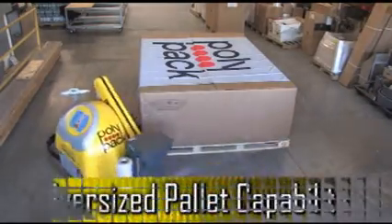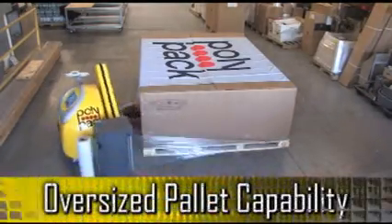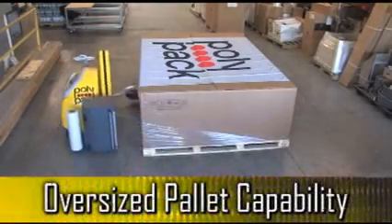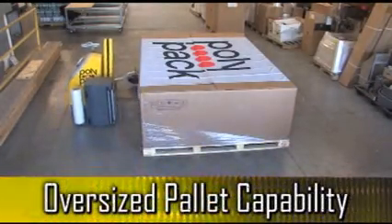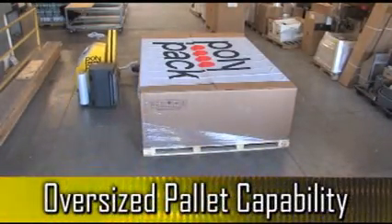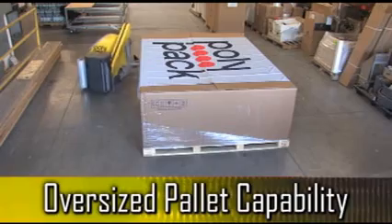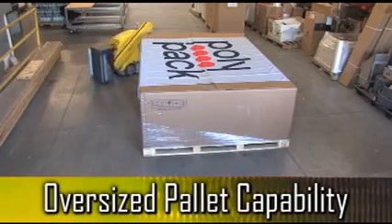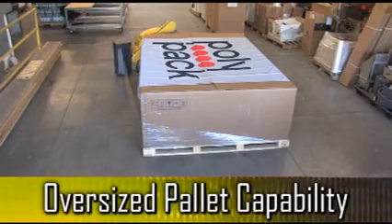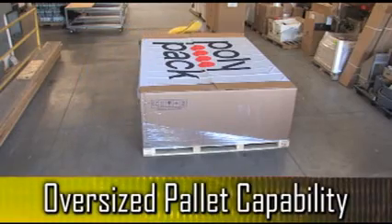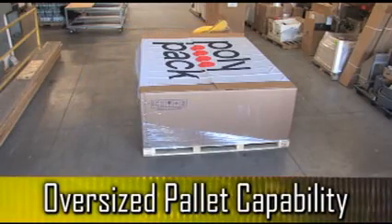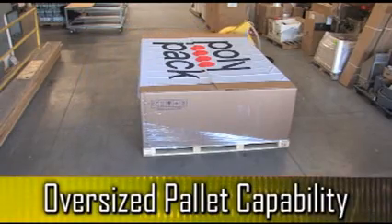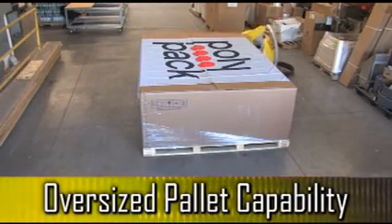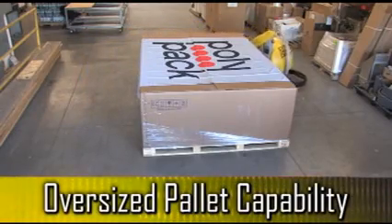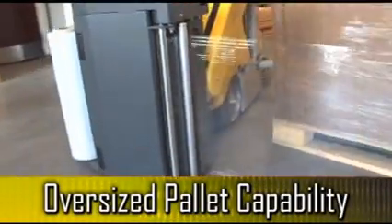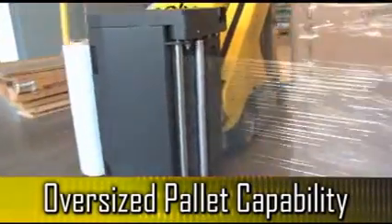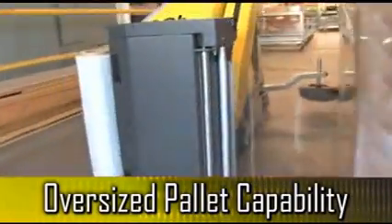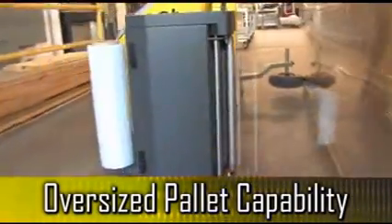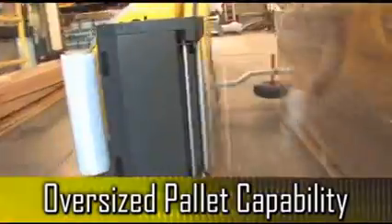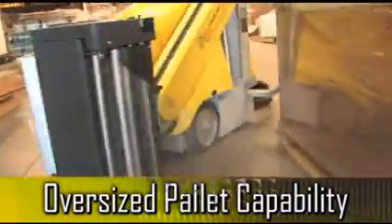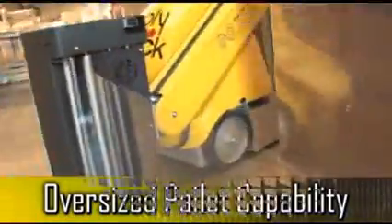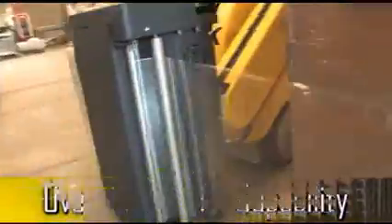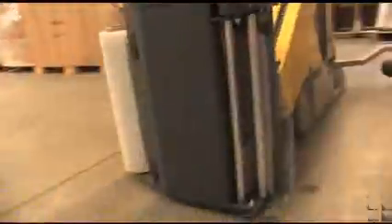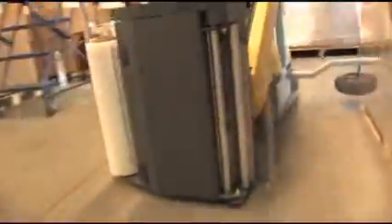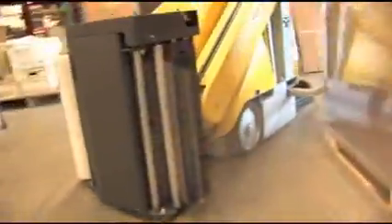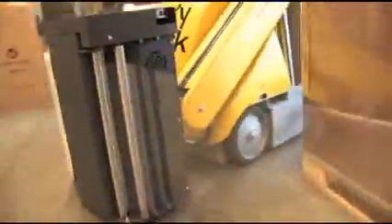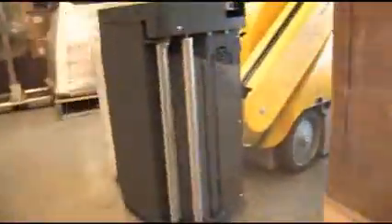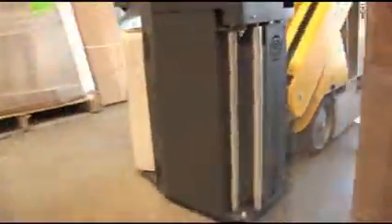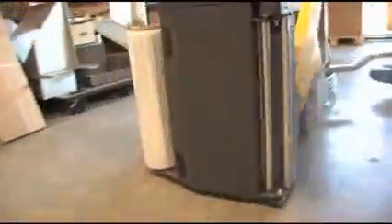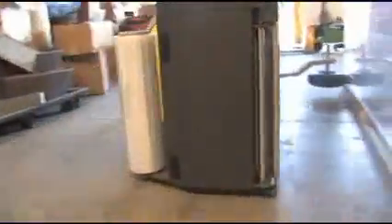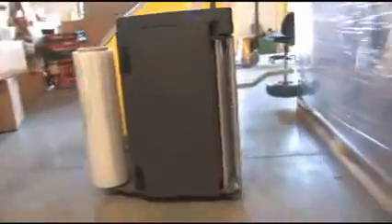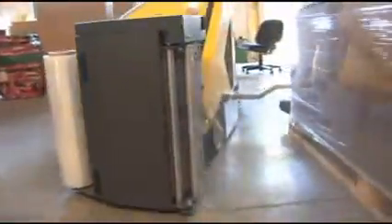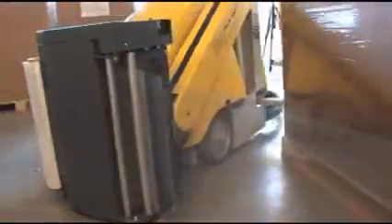By dialing in the Sphera's wrap parameters, this robotic stretch wrapper is capable of wrapping large-sized pallets, as well as B and C loads. The Sphera is a versatile, compact, robotic pallet wrapper, delivering high-quality wraps to a wide range of pallet loads.